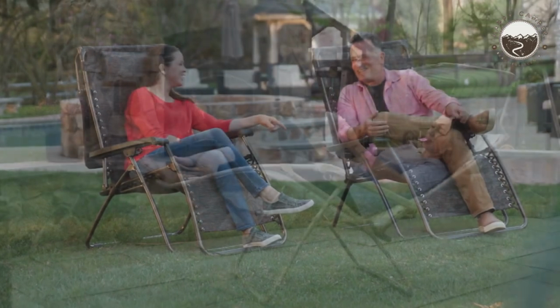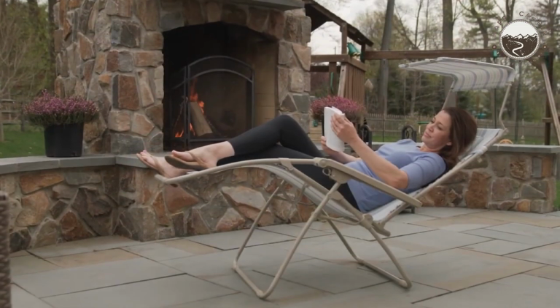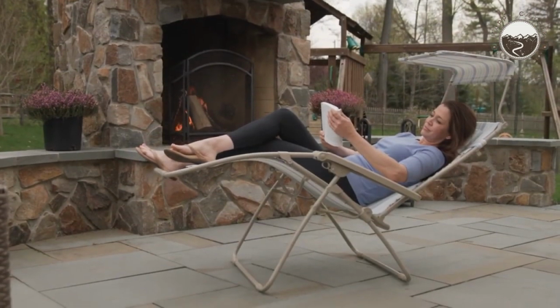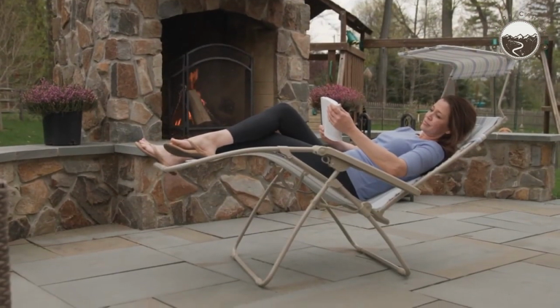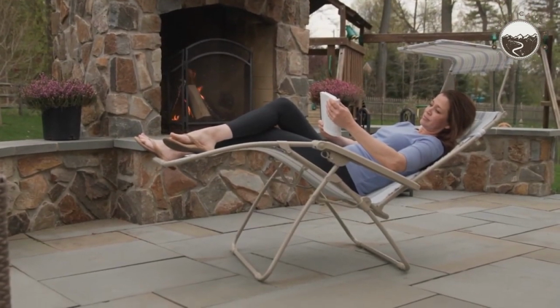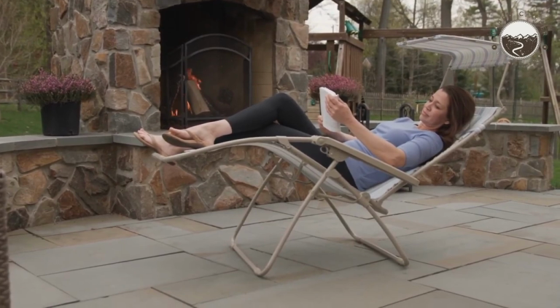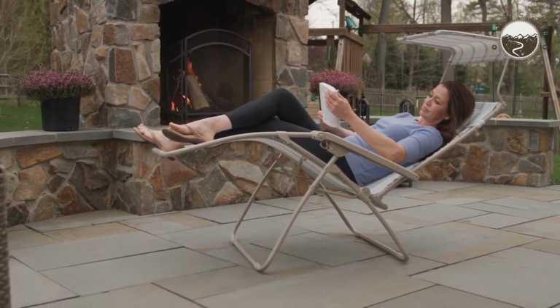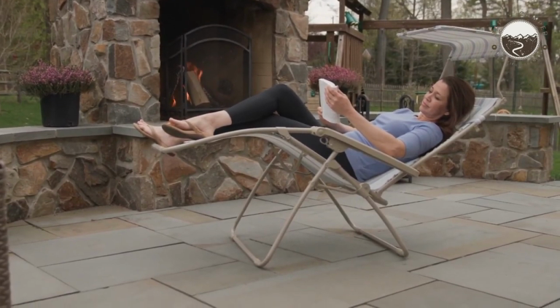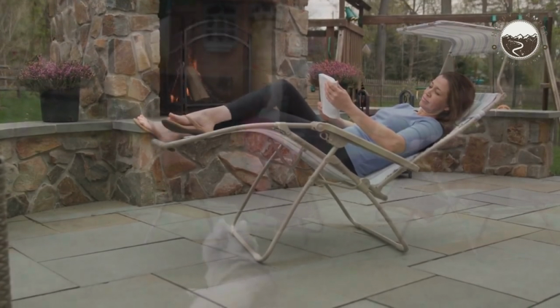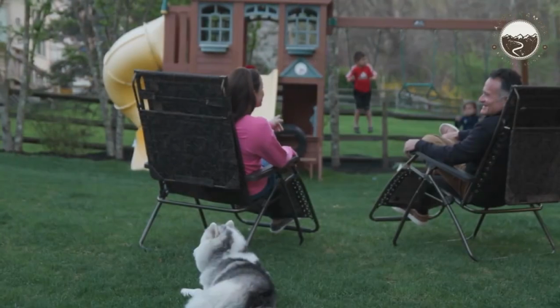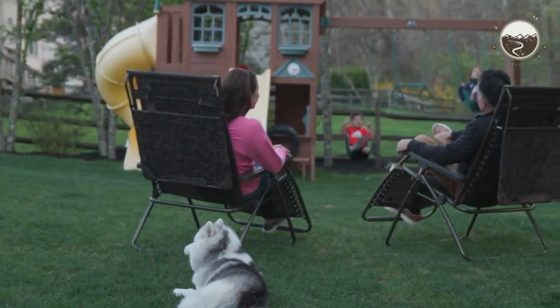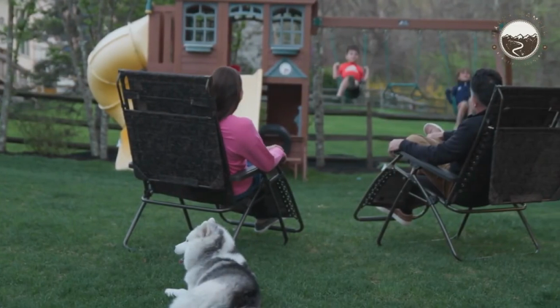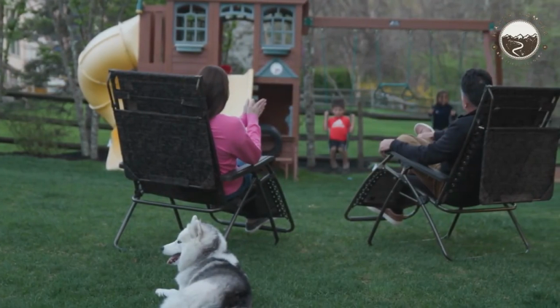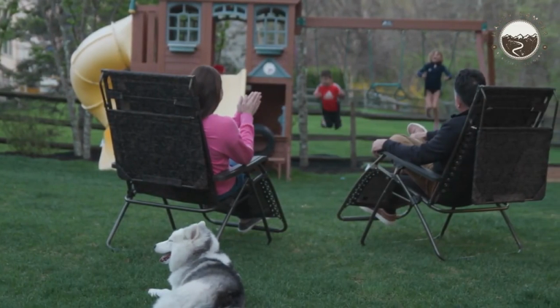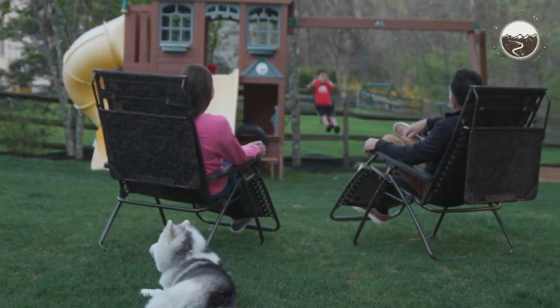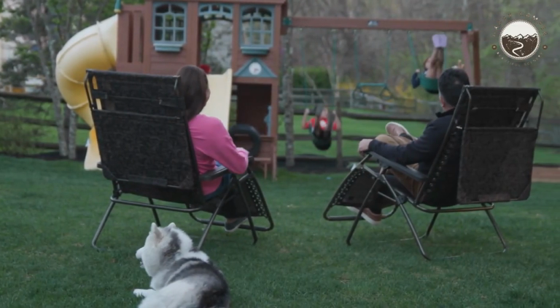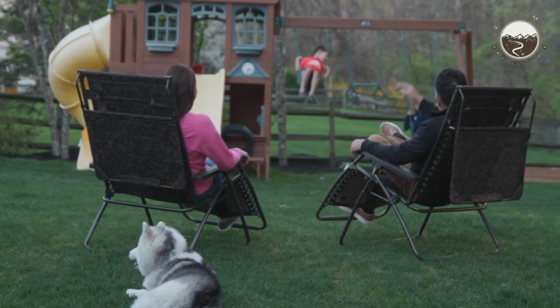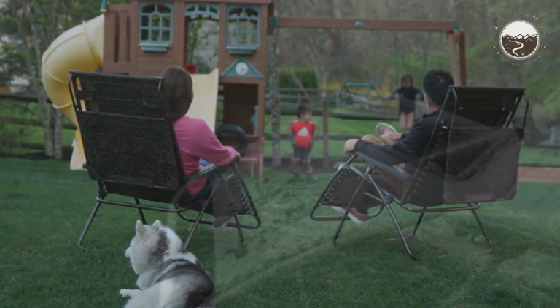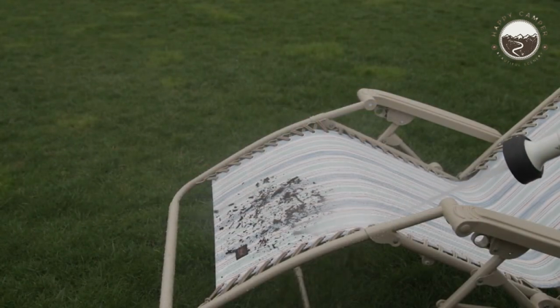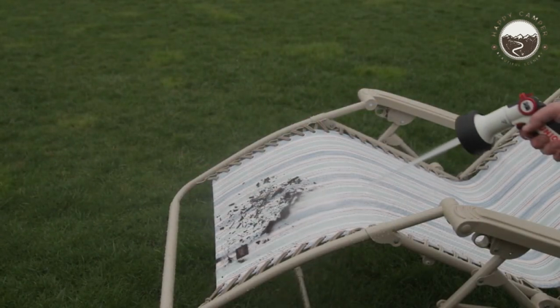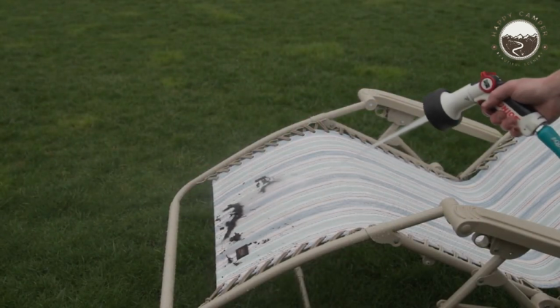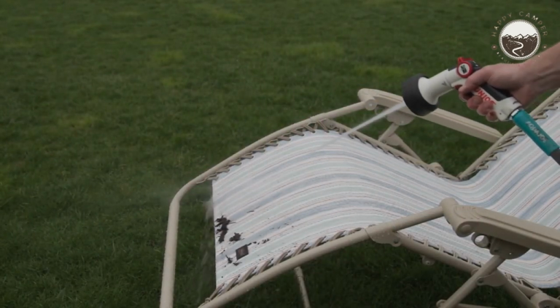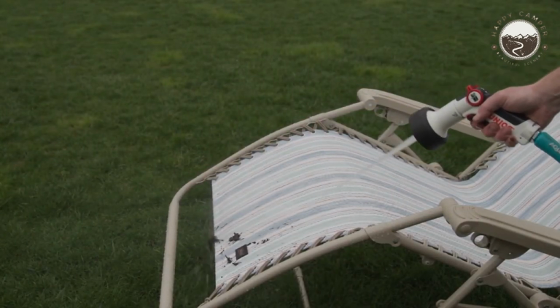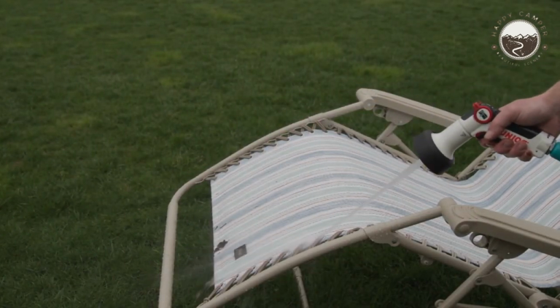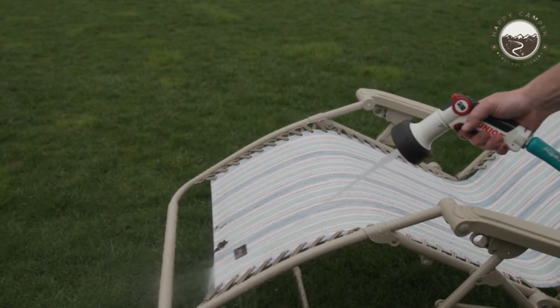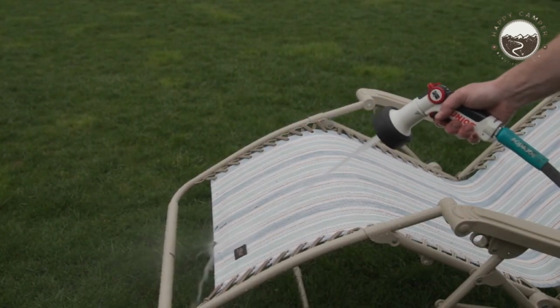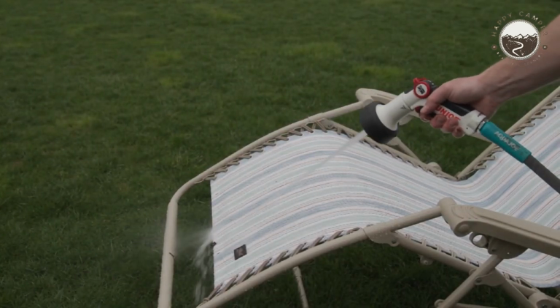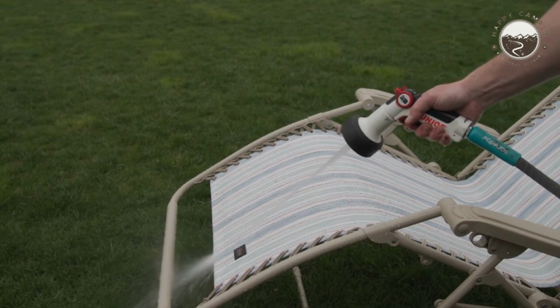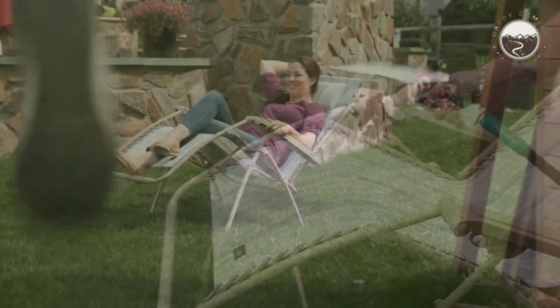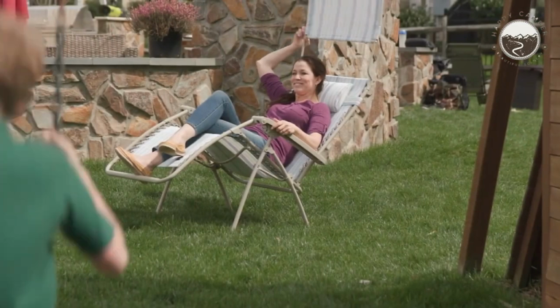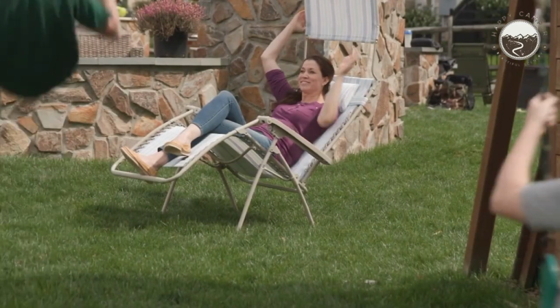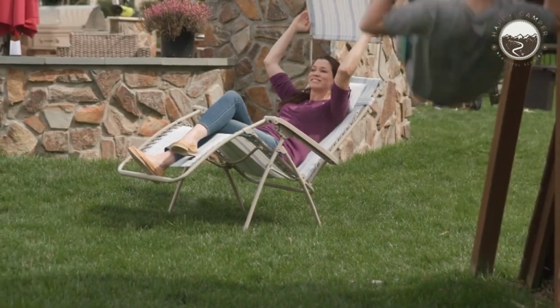Back pain doesn't have to mean the end of camping. Ergonomic camping products make it possible to enjoy the great outdoors without soreness. Finding the best camping chair for a bad back is one of the smartest things you can do. Let's talk about loving your time outdoors, even if you have some lumbar issues.